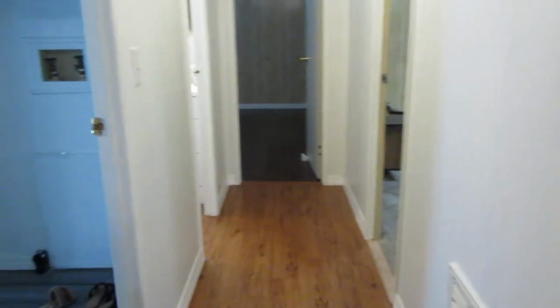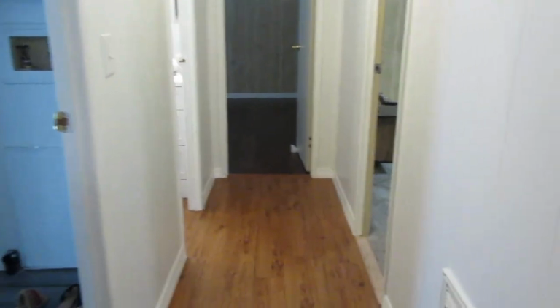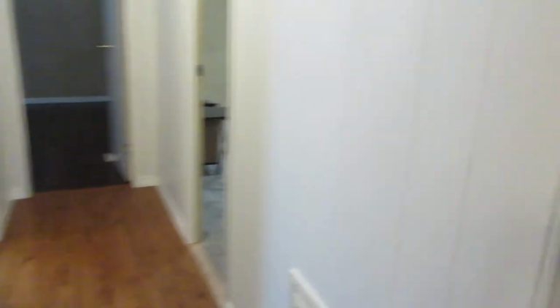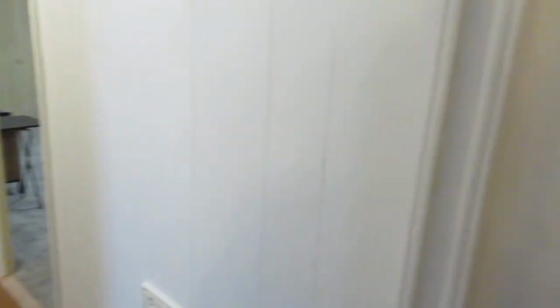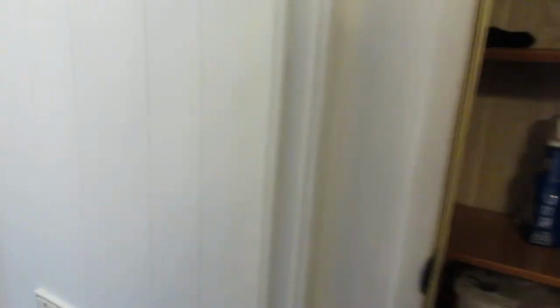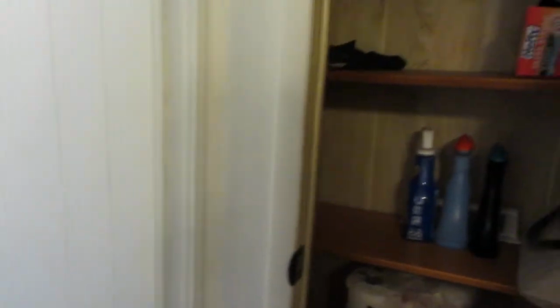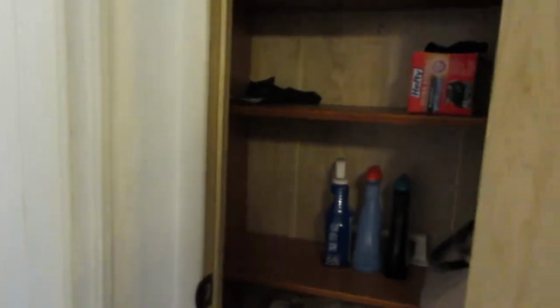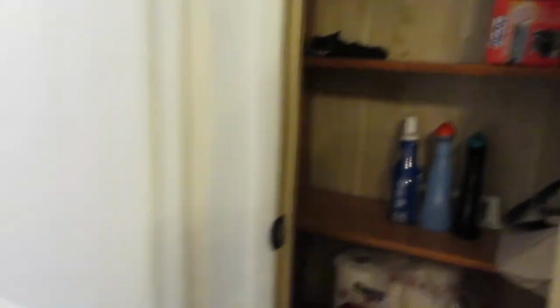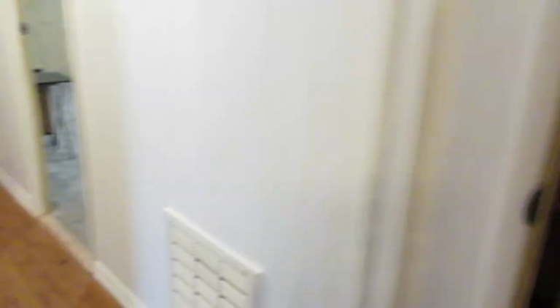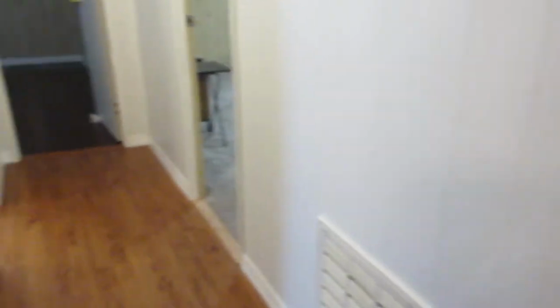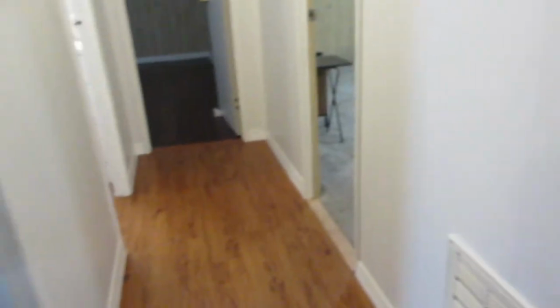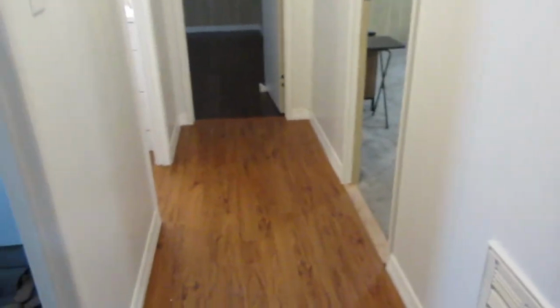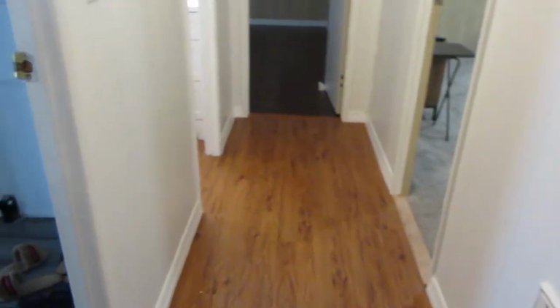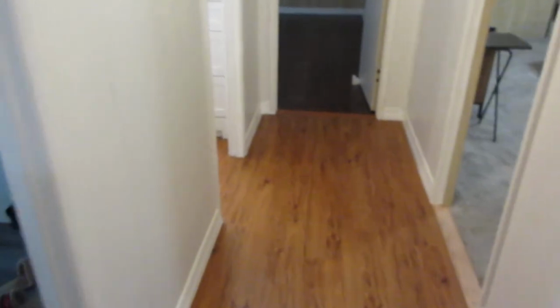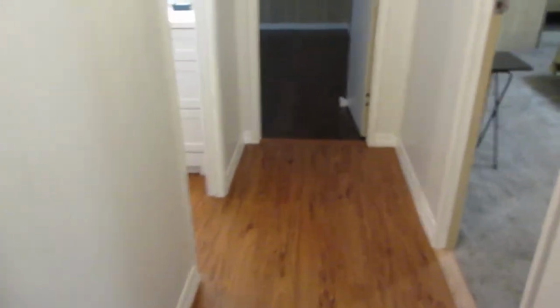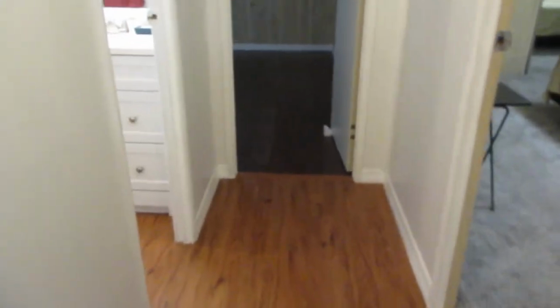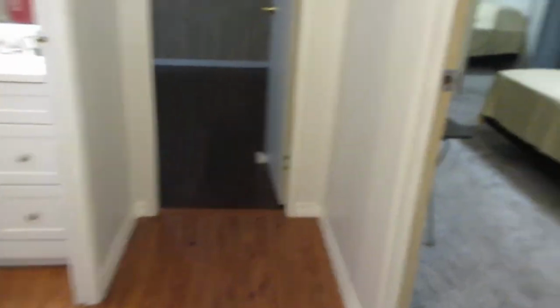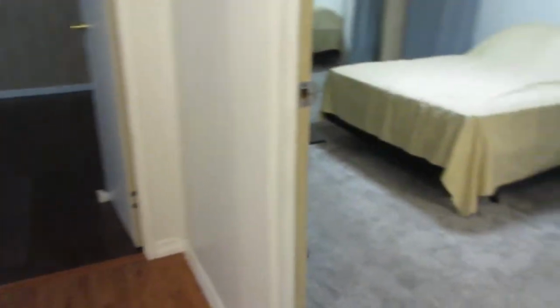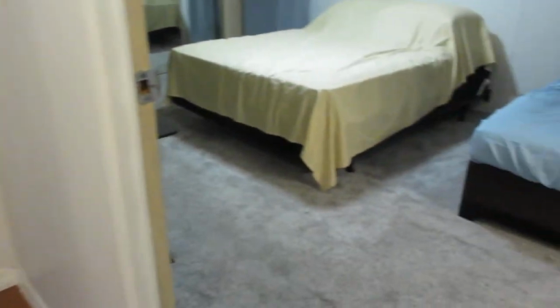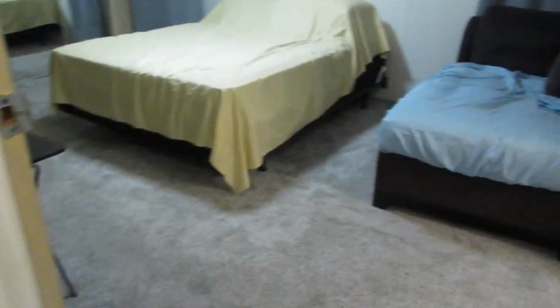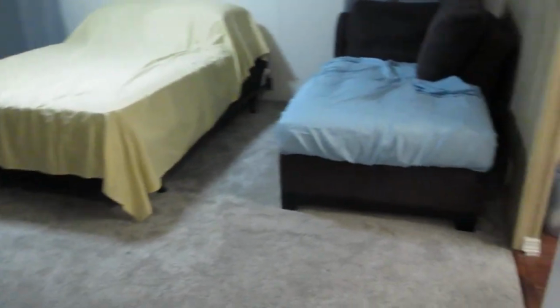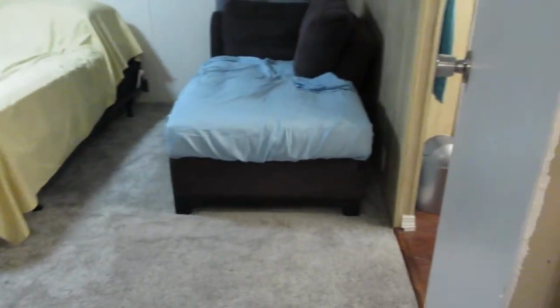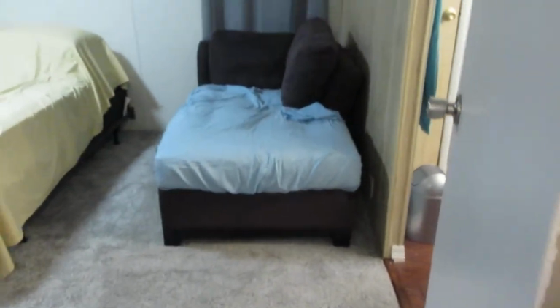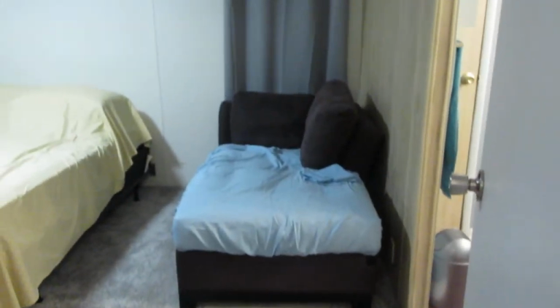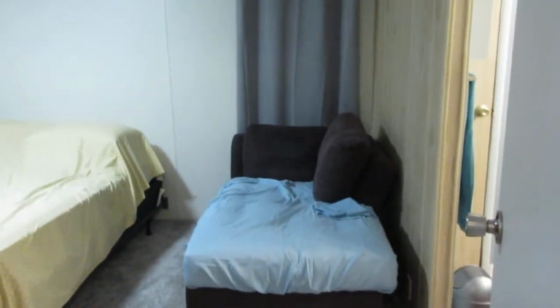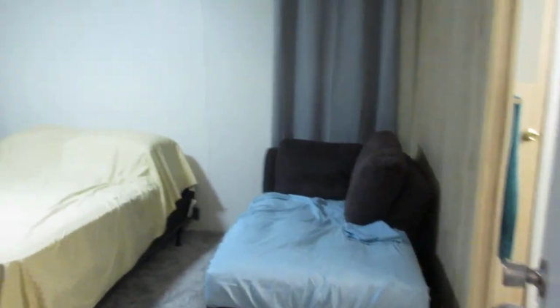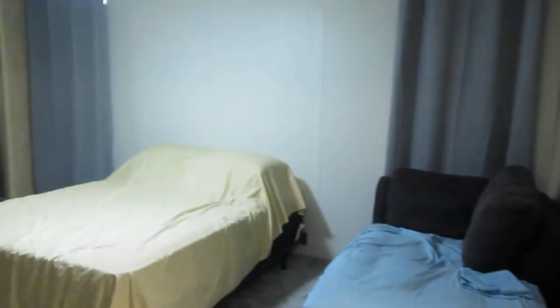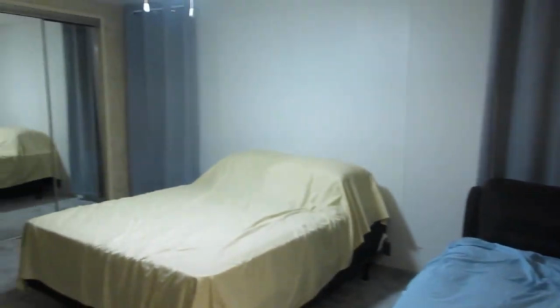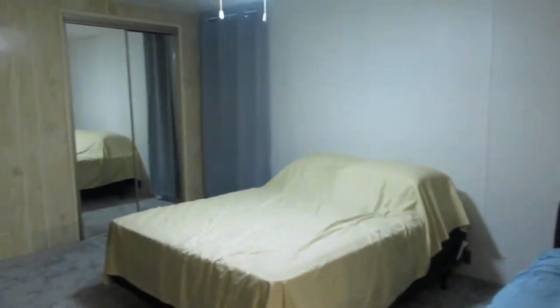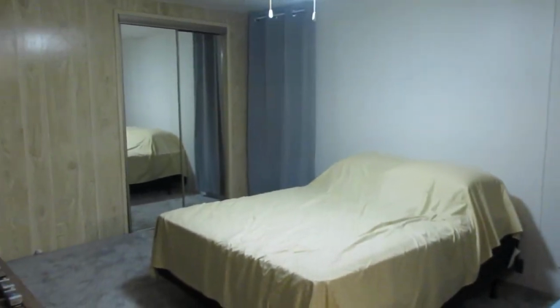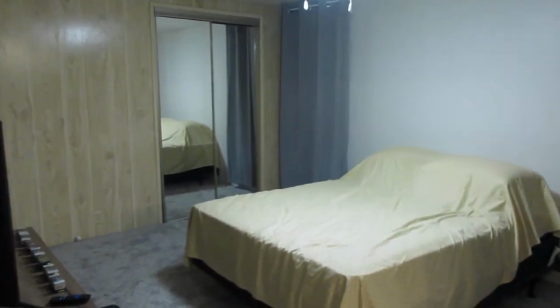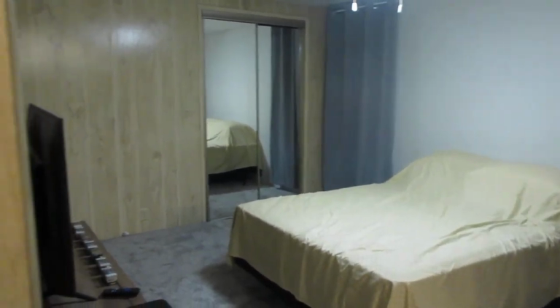We've got a little pantry closet right here. We go down the hallway and off to the right is the master bedroom — nice big bedroom as well, with a walk-in closet.